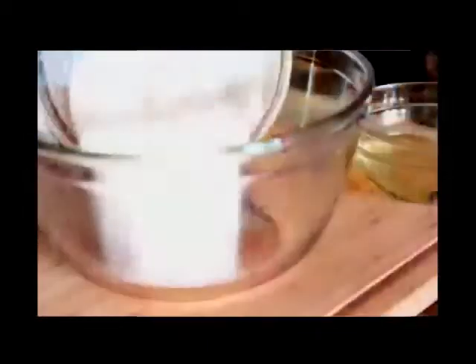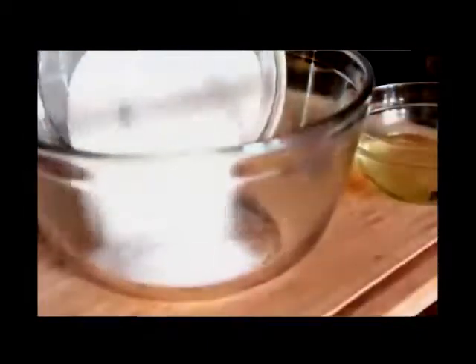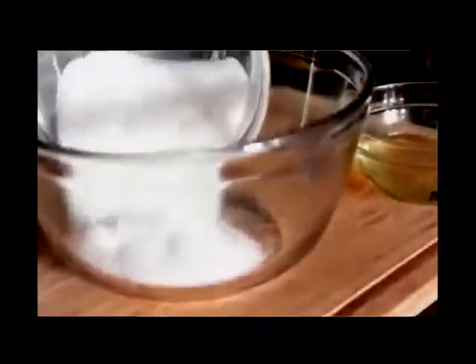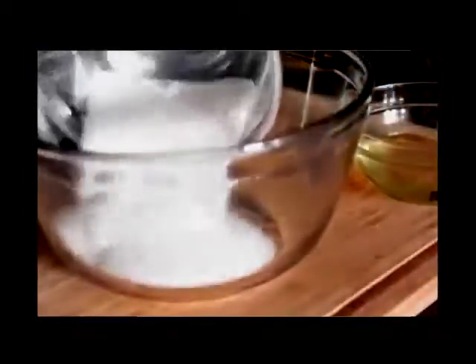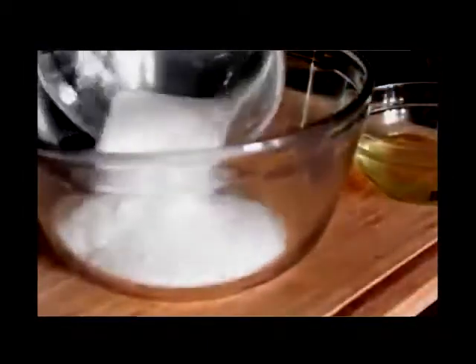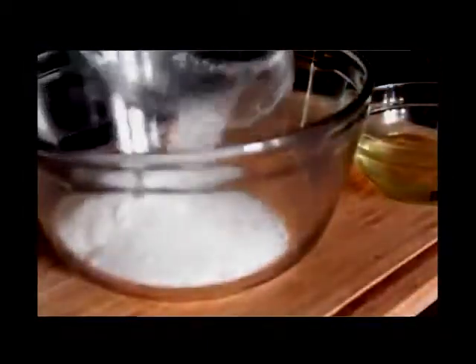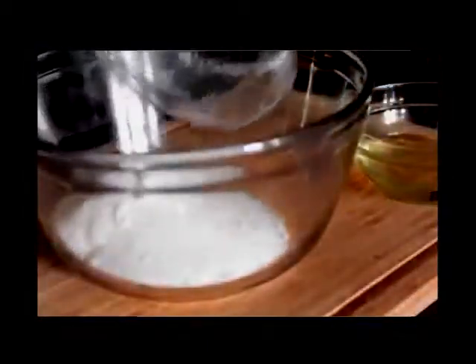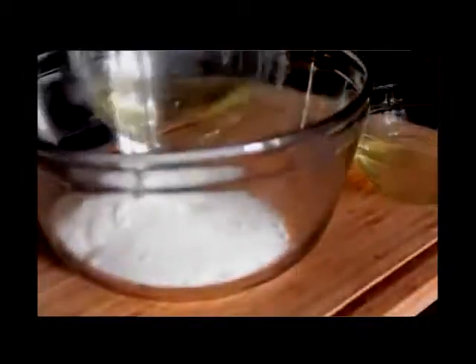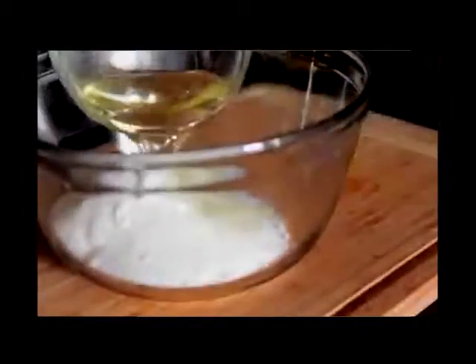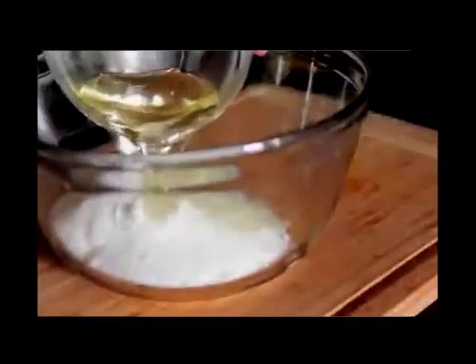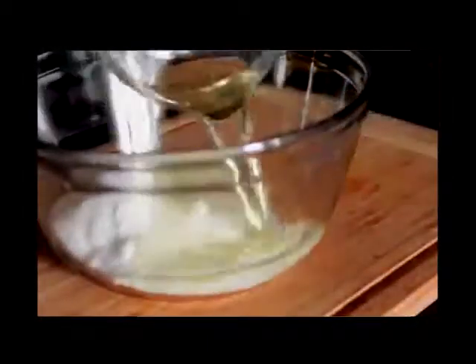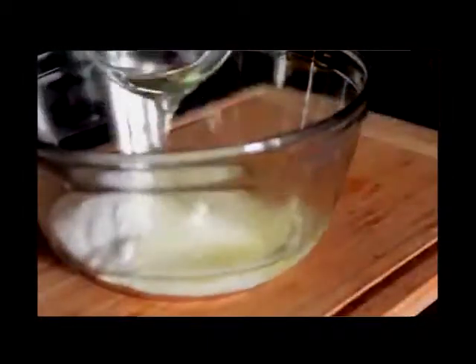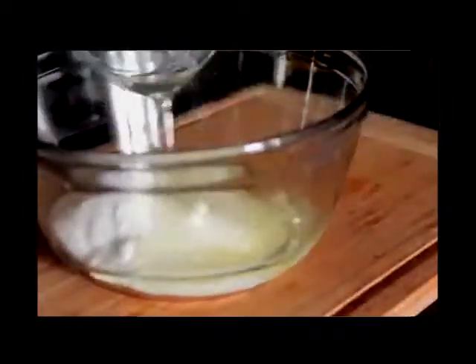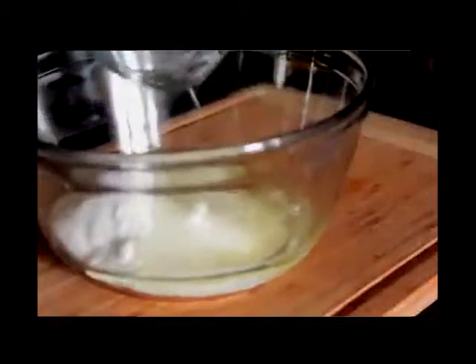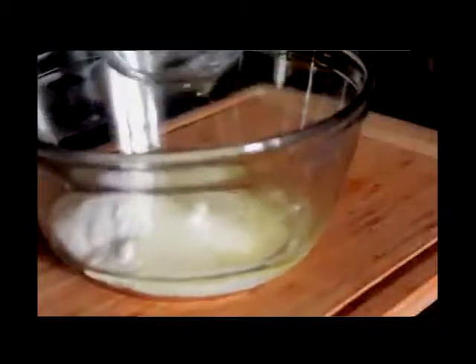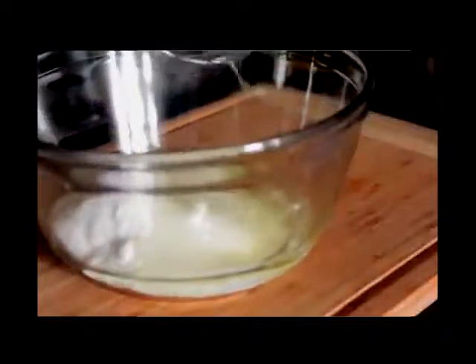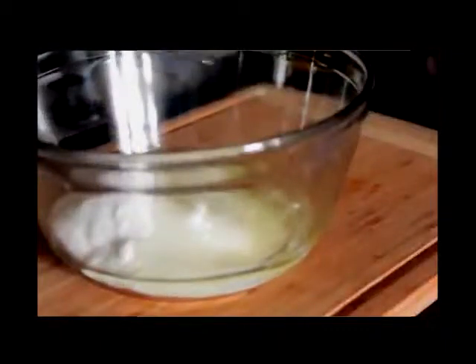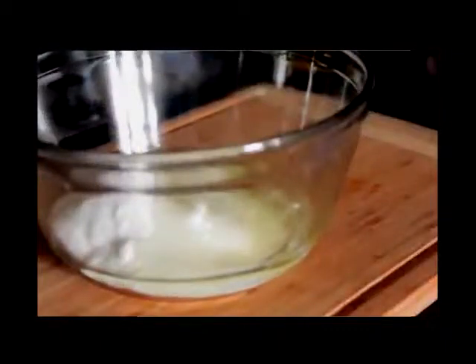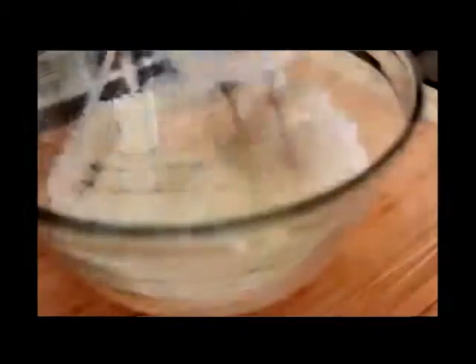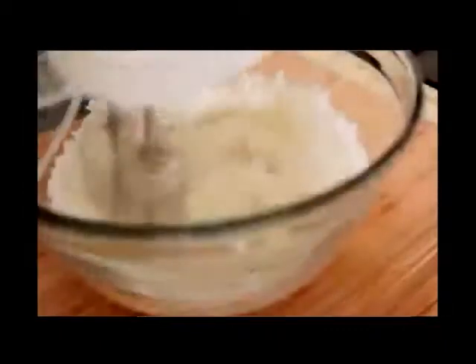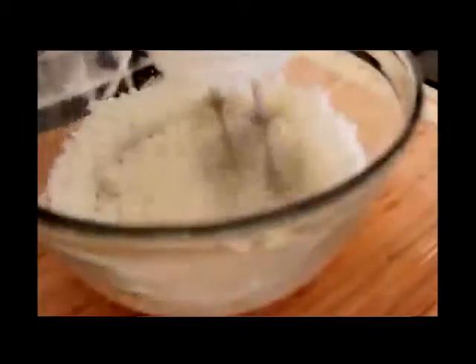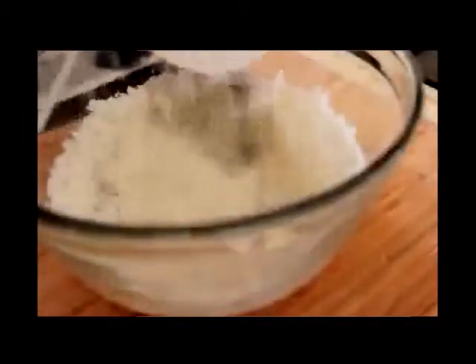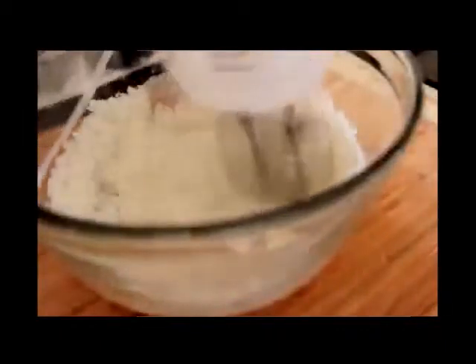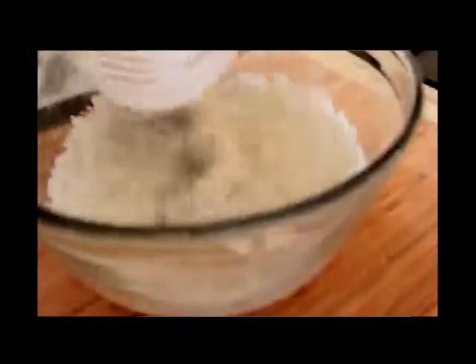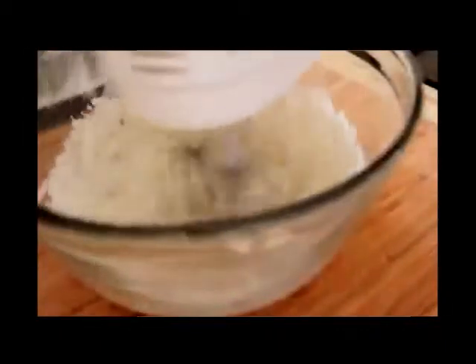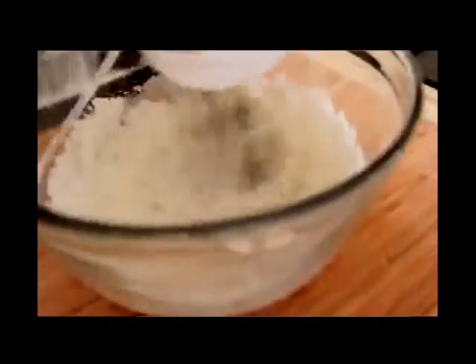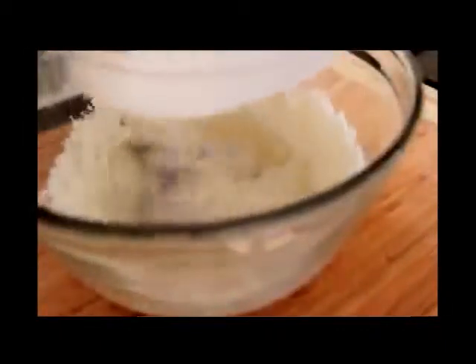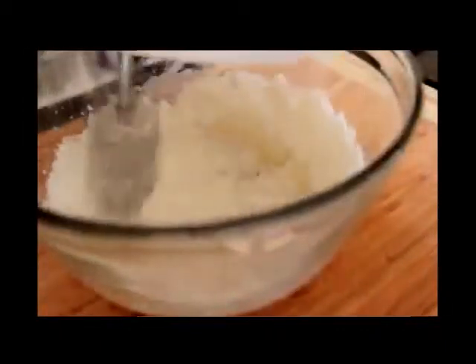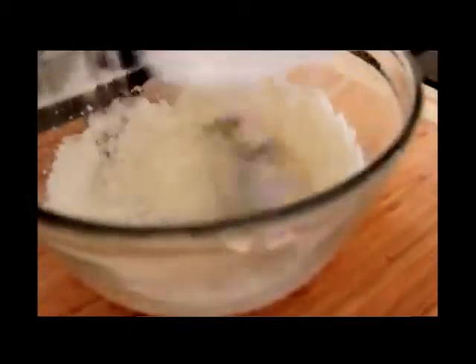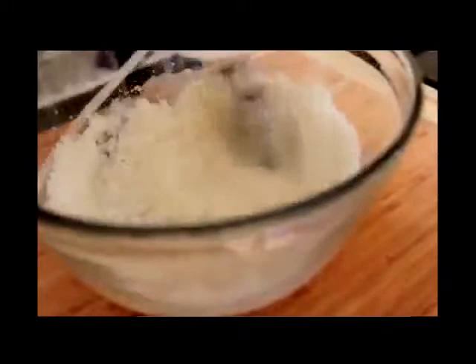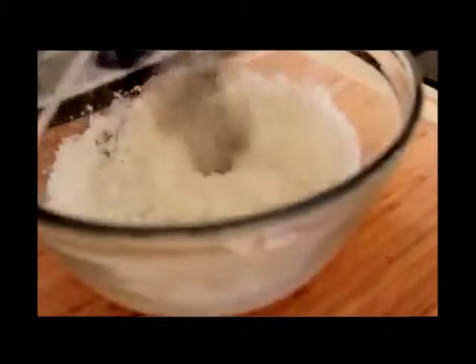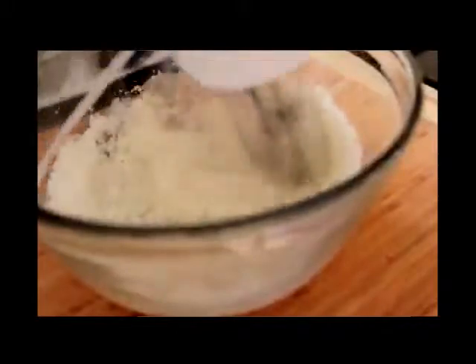We're gonna jump right in by adding our sugar to a large bowl, followed by some vegetable oil. We're gonna mix this just until it is all combined, just like this right here. It looks perfect.